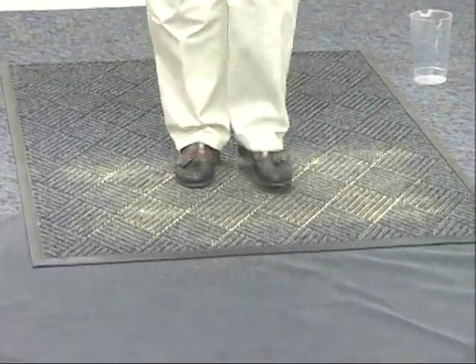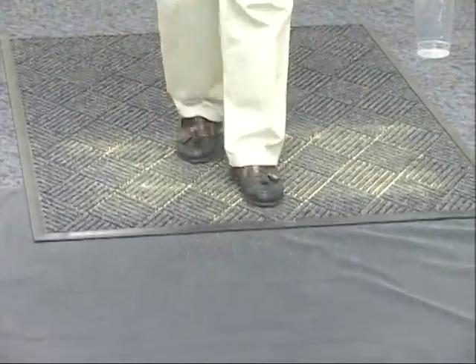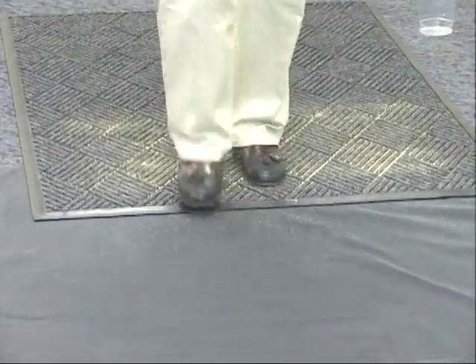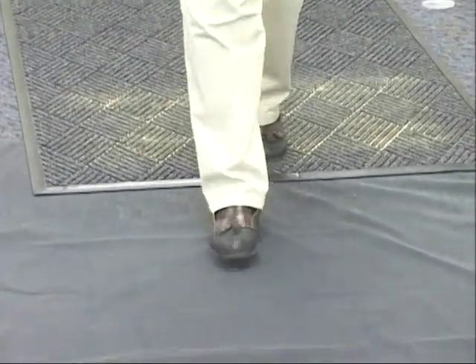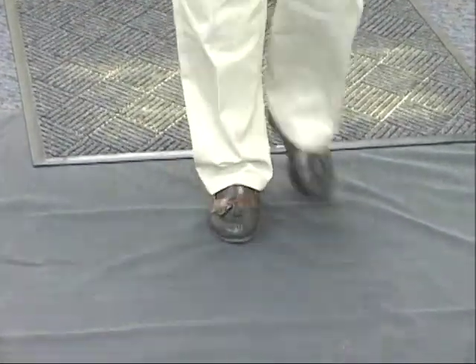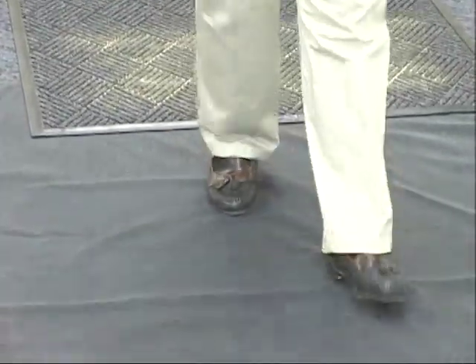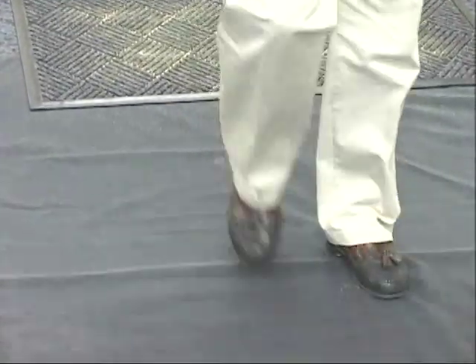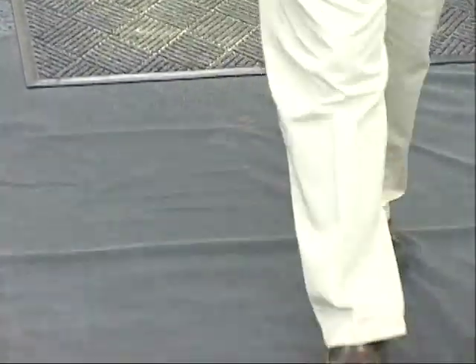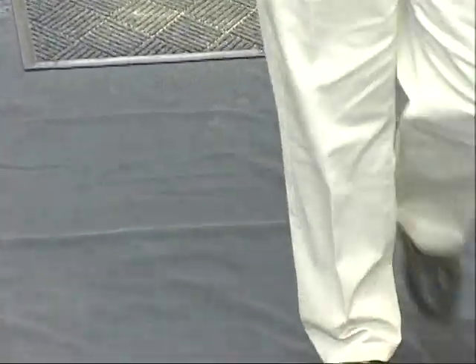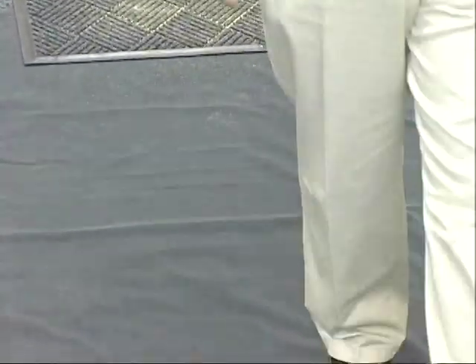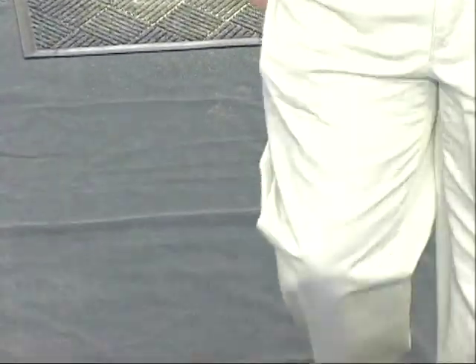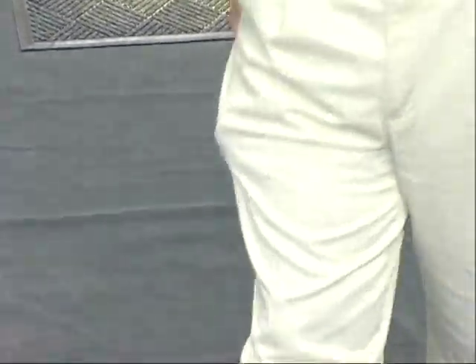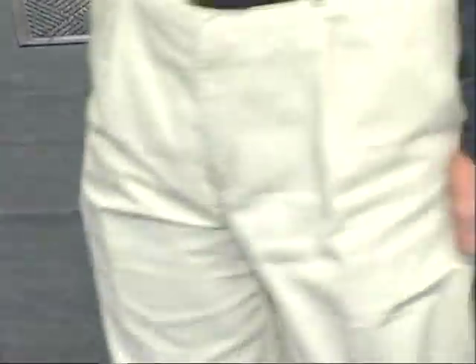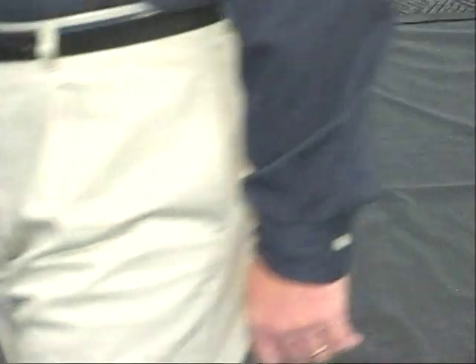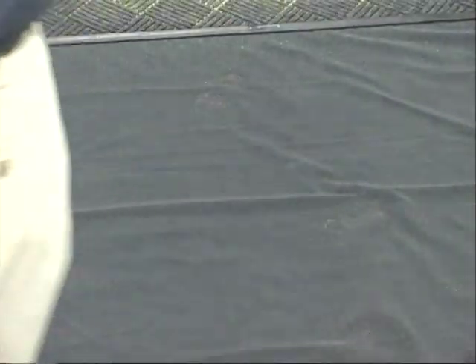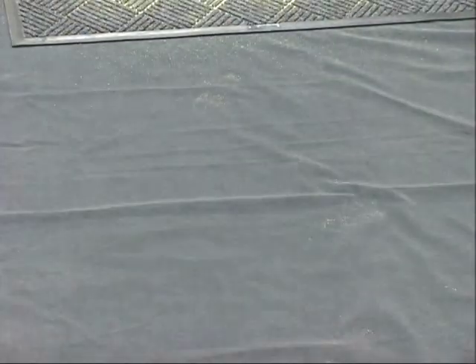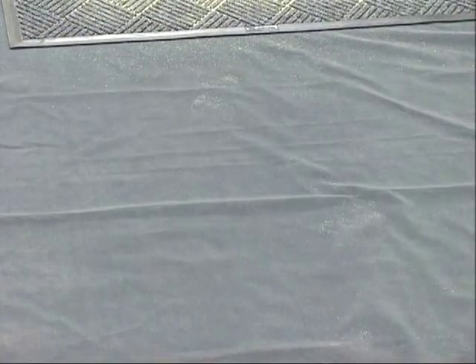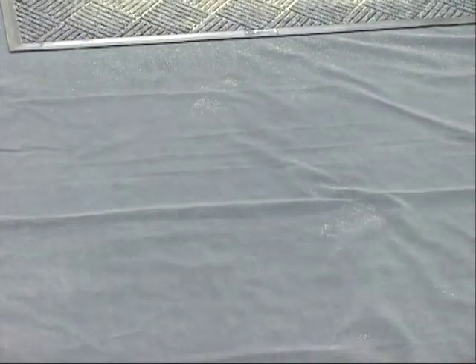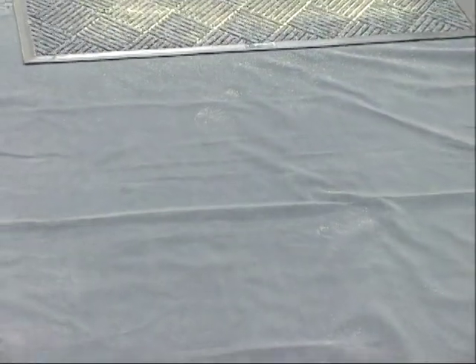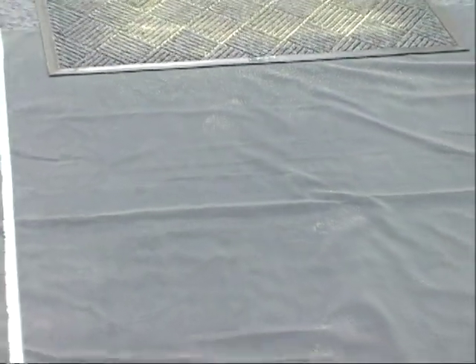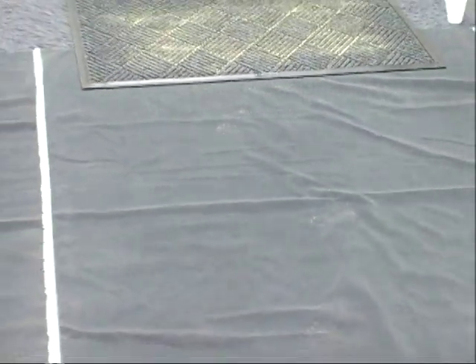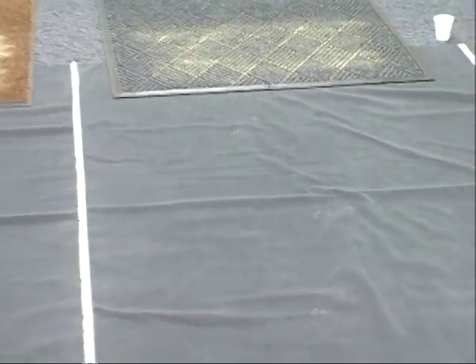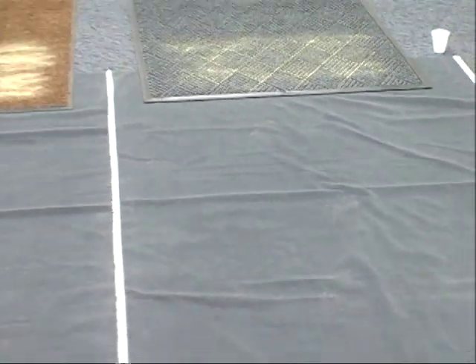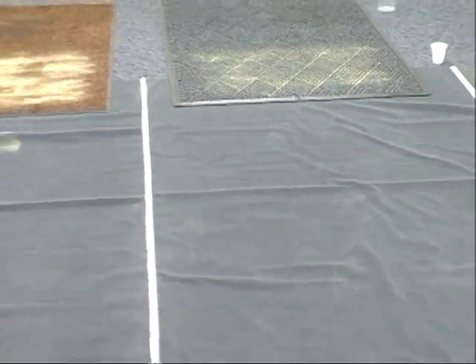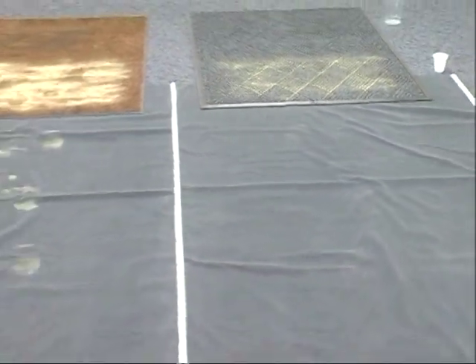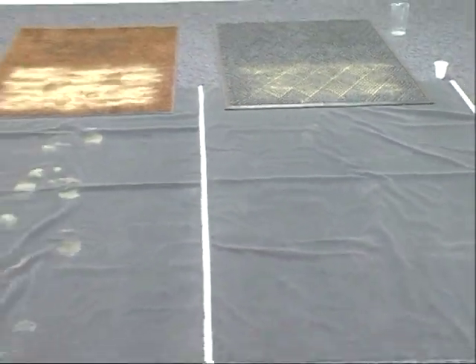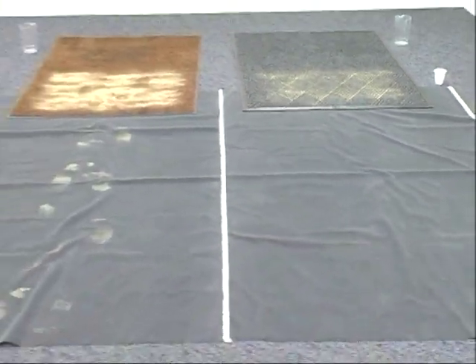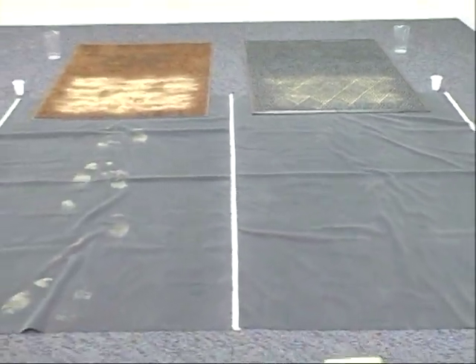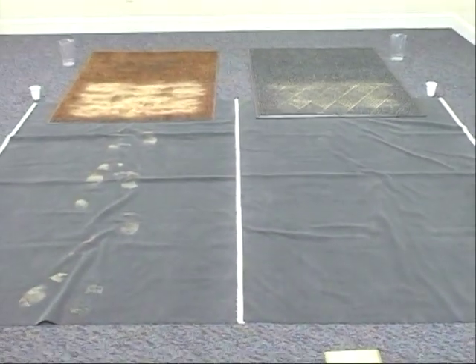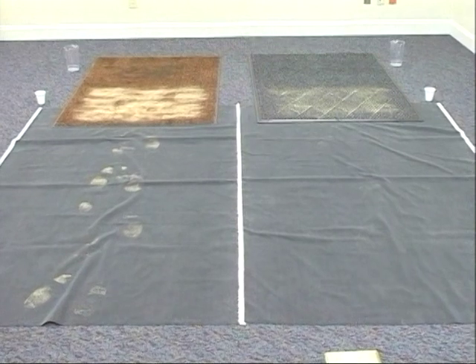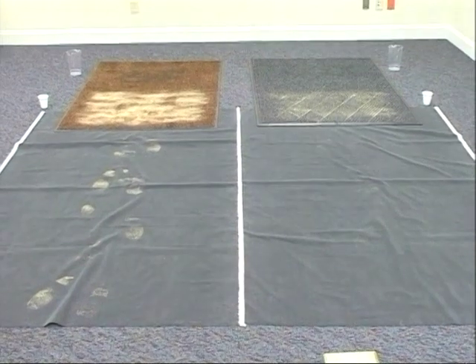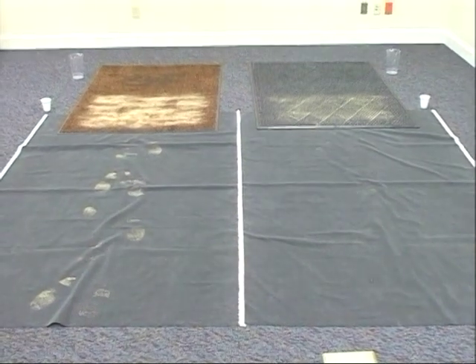To summarize, what we've demonstrated today is how an entrance mat works to effectively stop soil and water from entering your building.